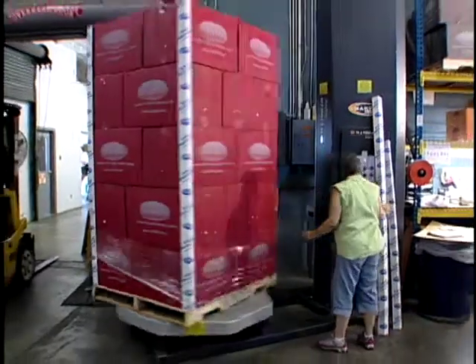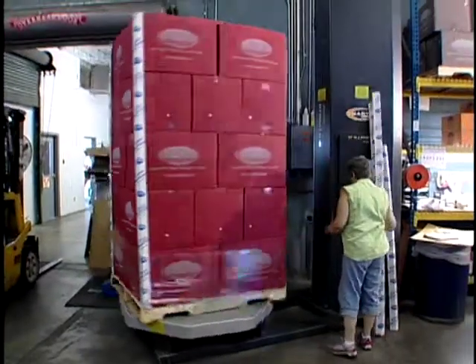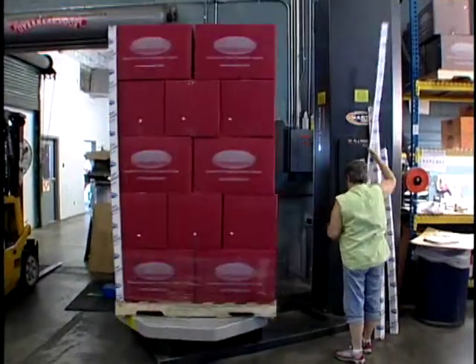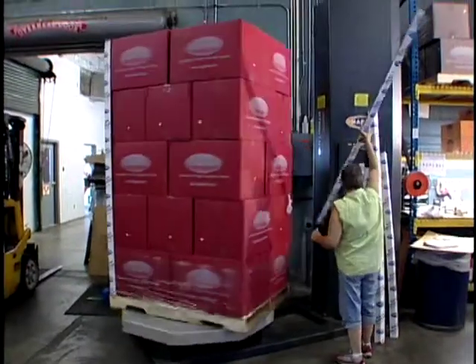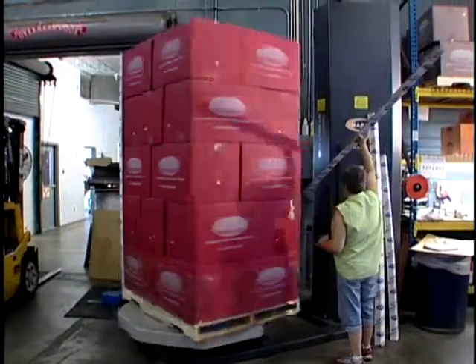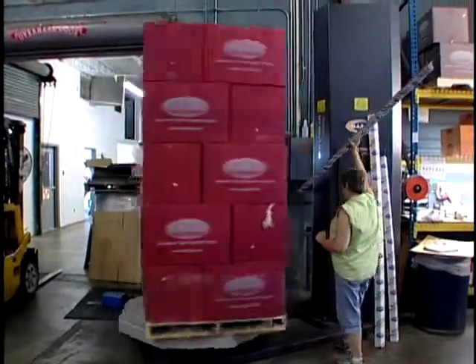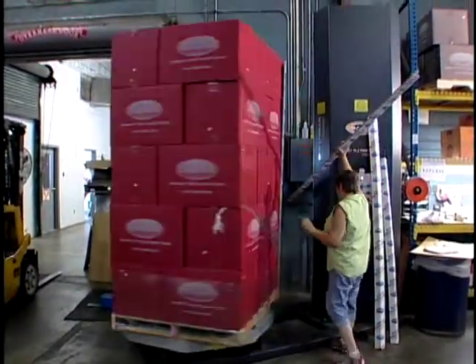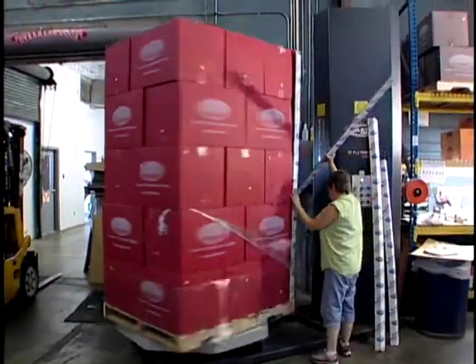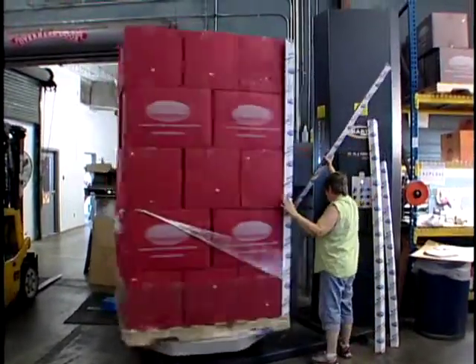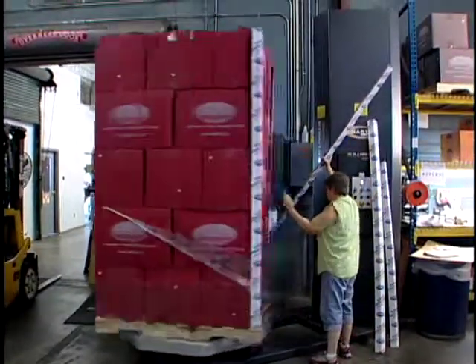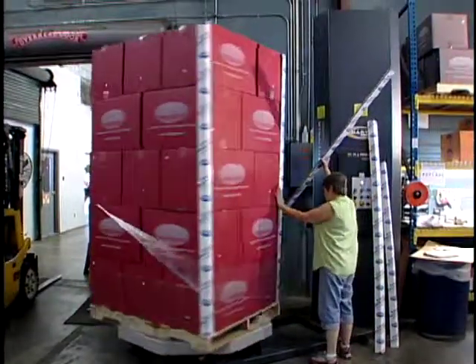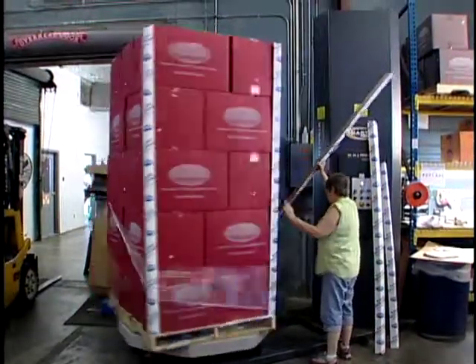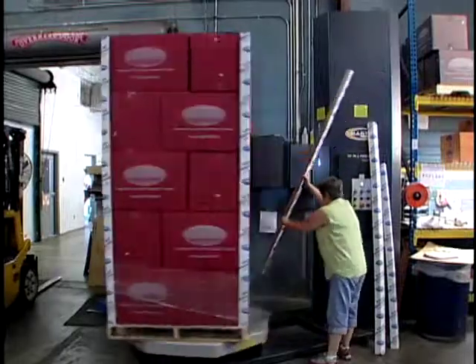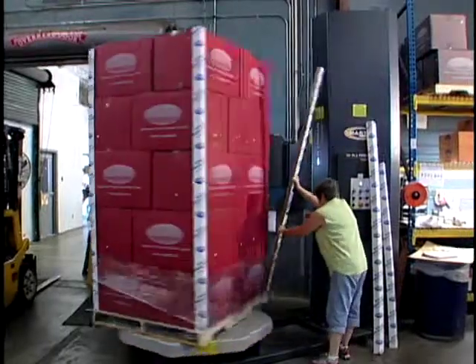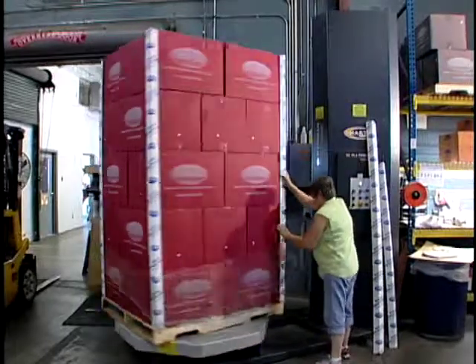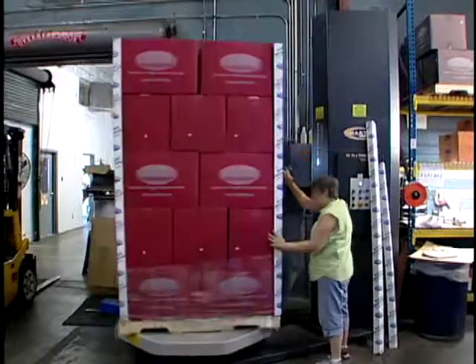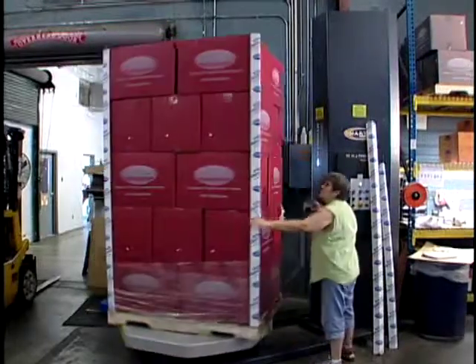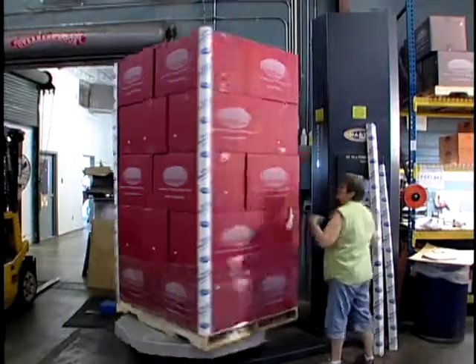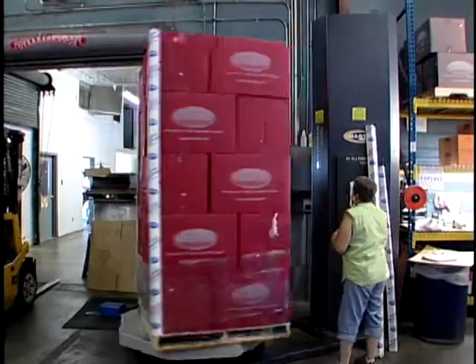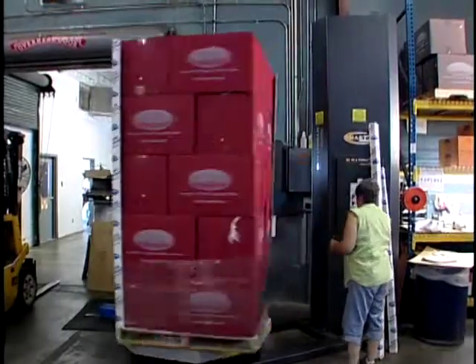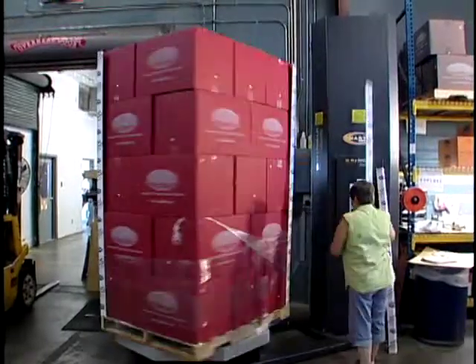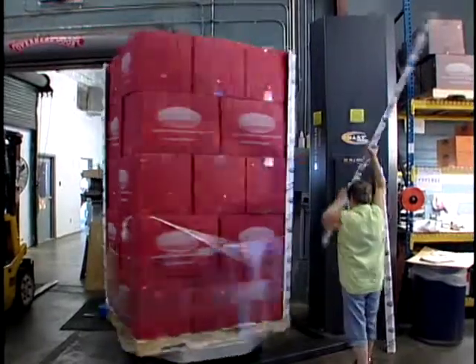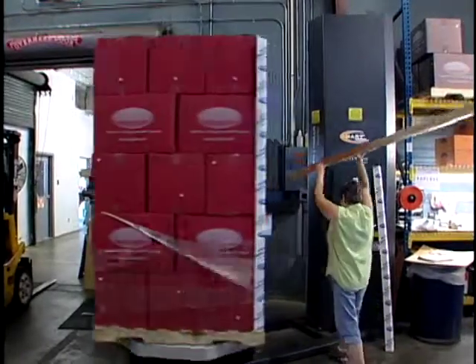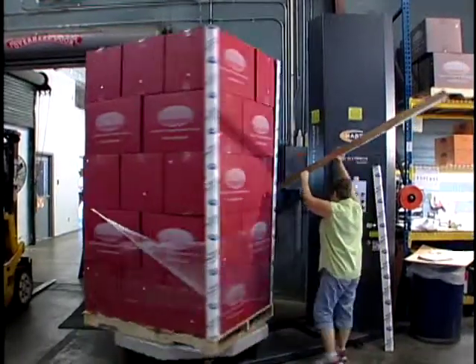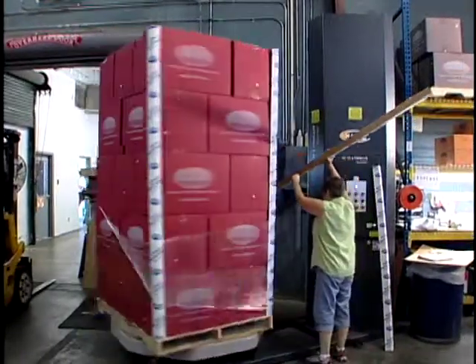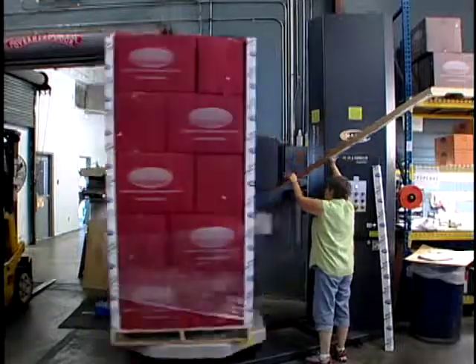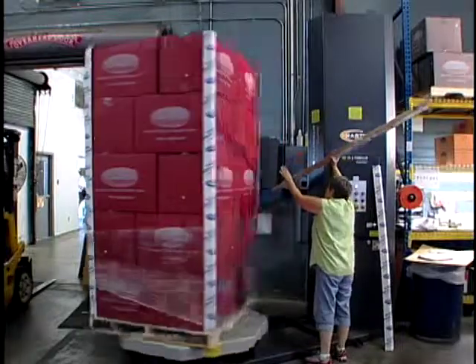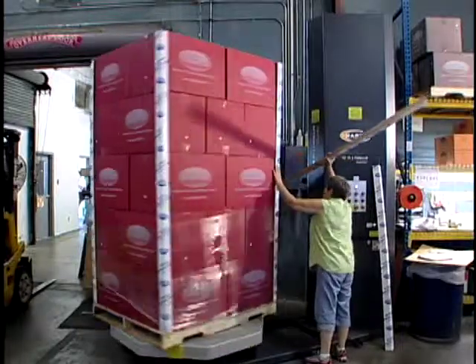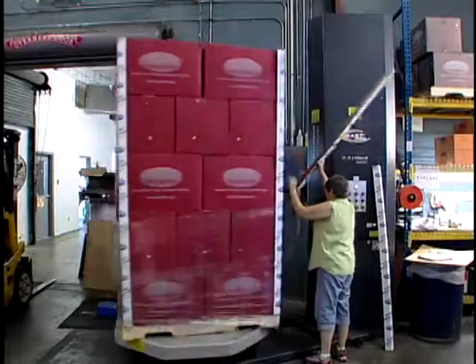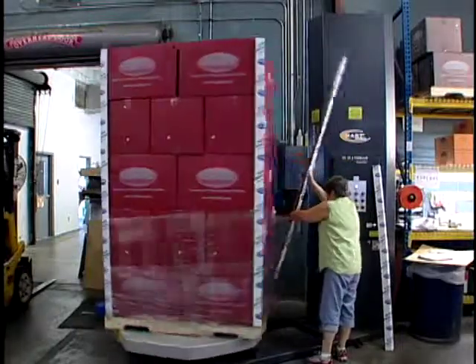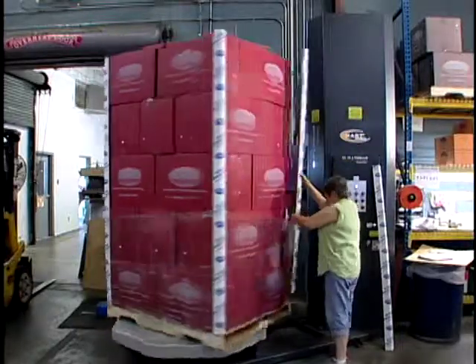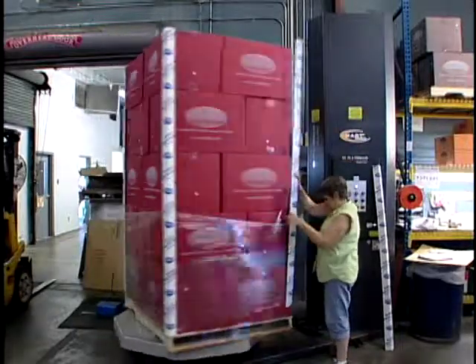Put the stretch wrap around the pallet. It is recommended to put the plastic over the corner protectors. This will maximize their strength by keeping them in place, as well as unitizing the pallet.